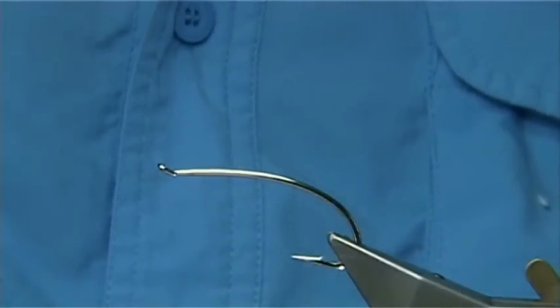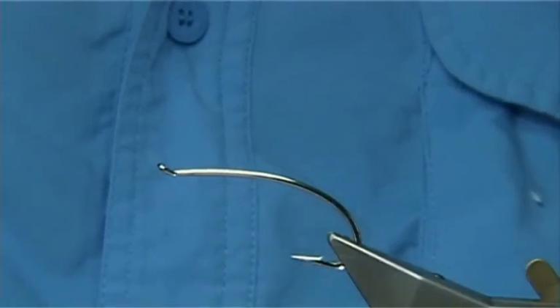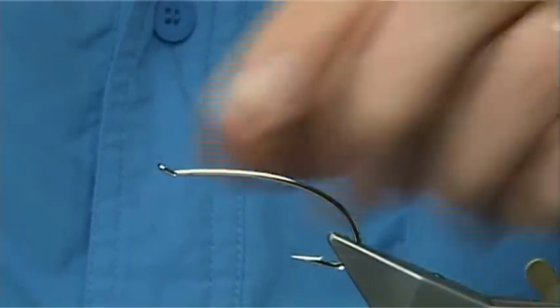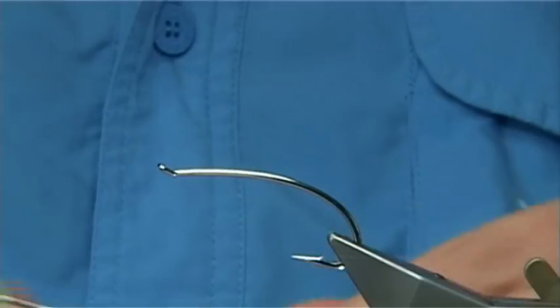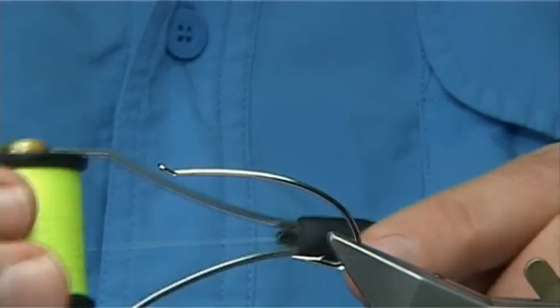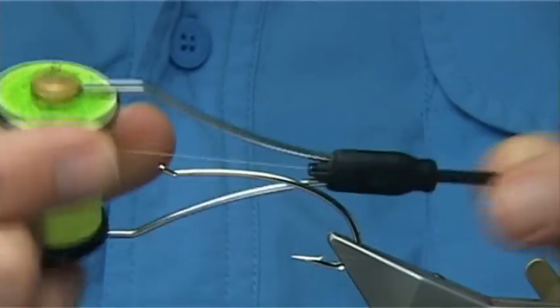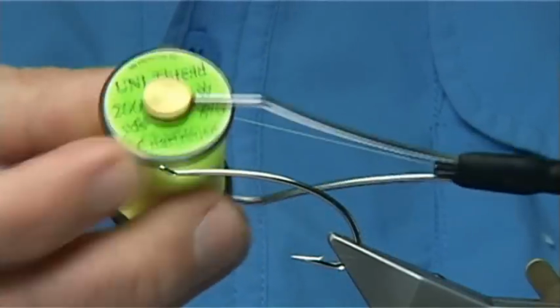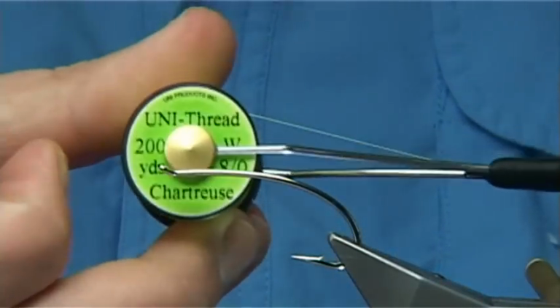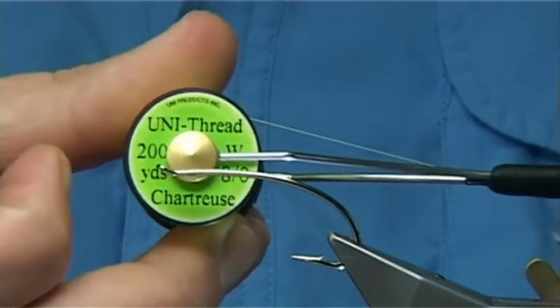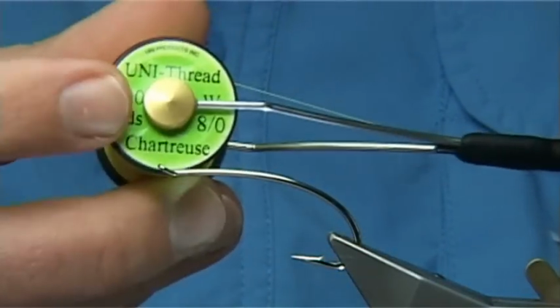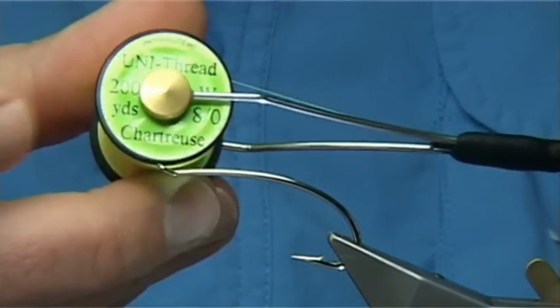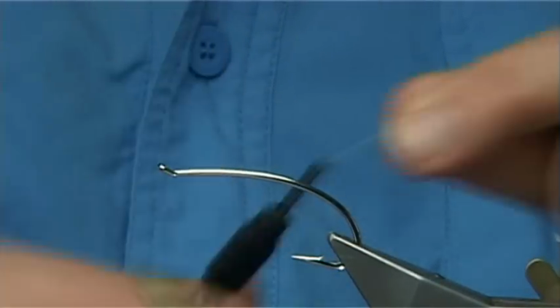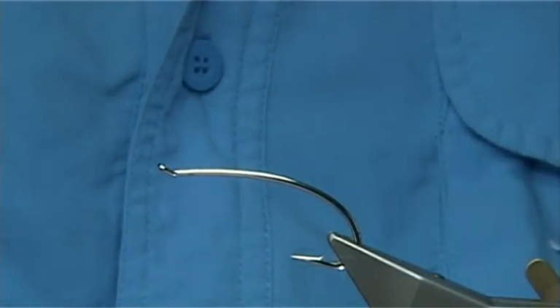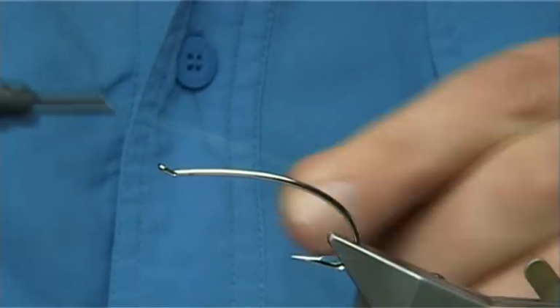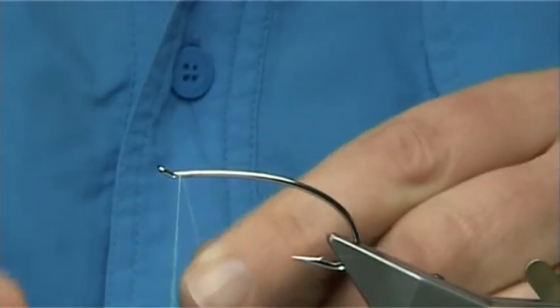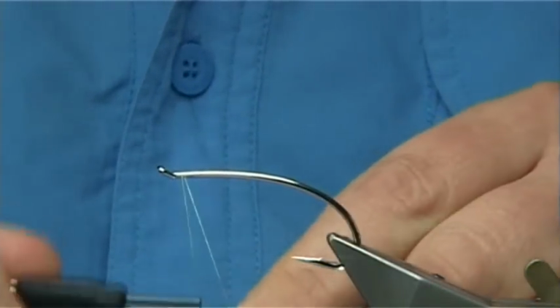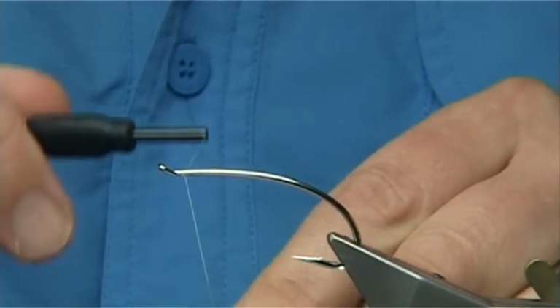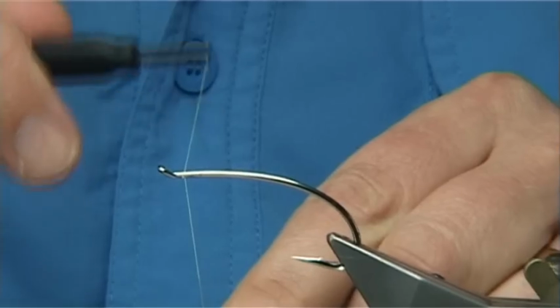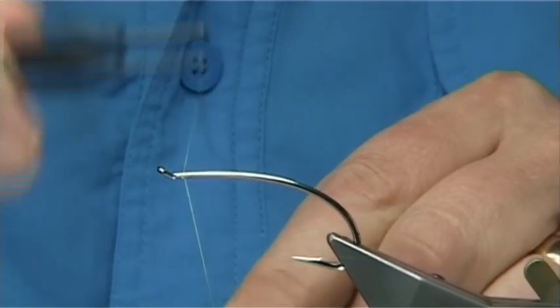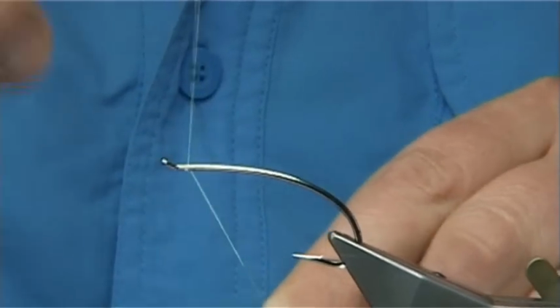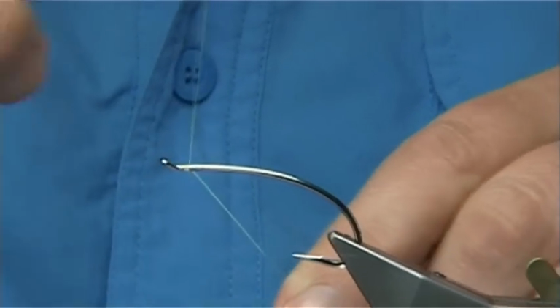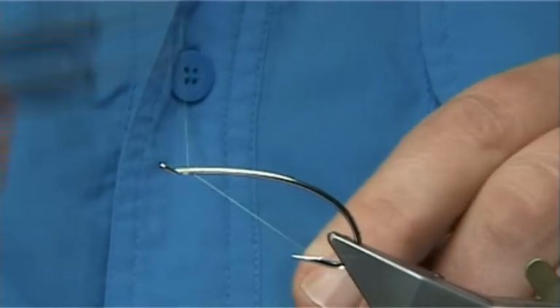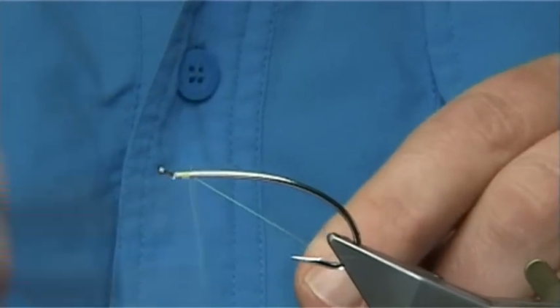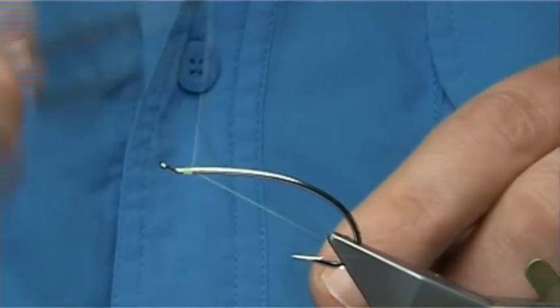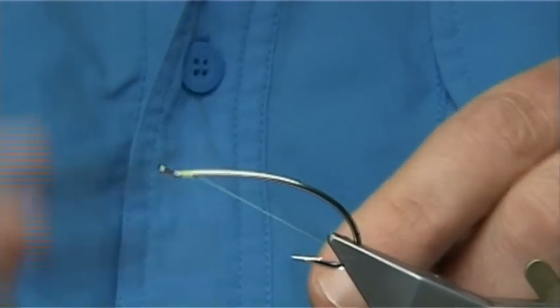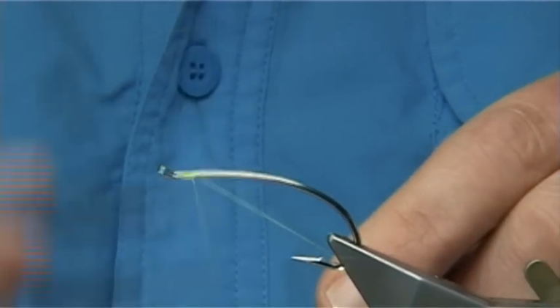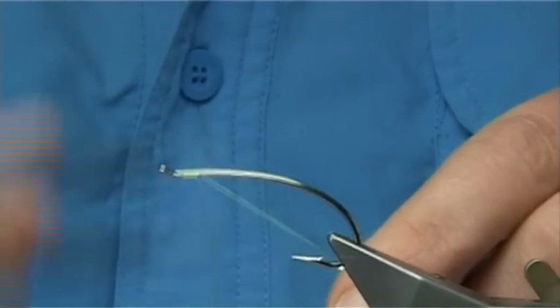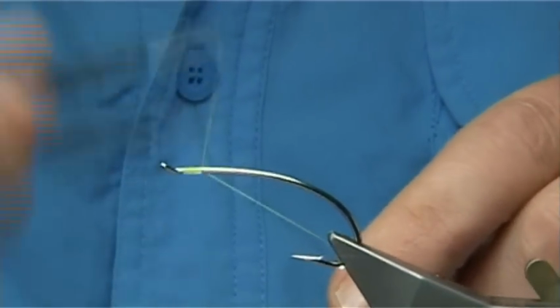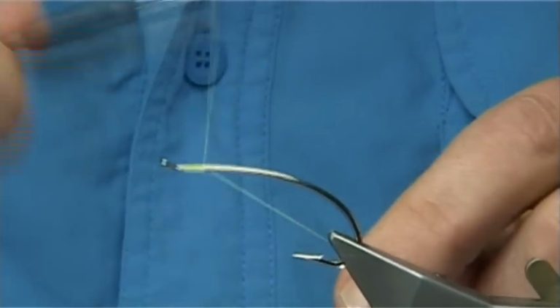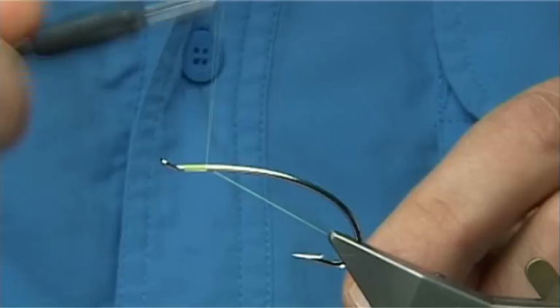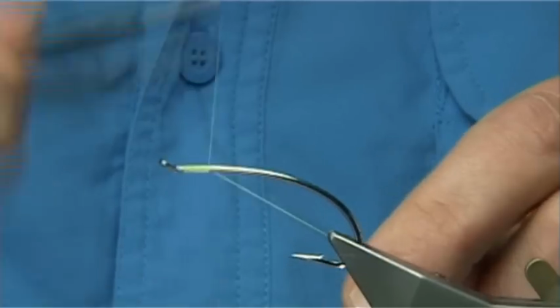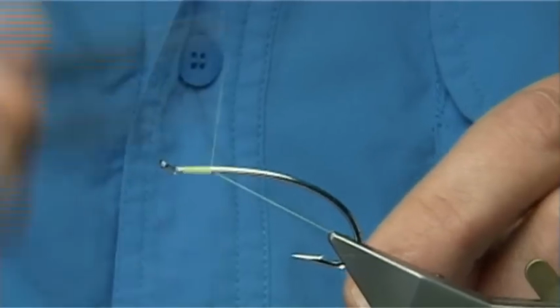To tie the Green Spey, the thread I'm going to be using is the Chartreuse 8-0 Uni thread. We start at about a mil or two — a couple of mil anyway from the eye. And then I'm going to take the thread down.